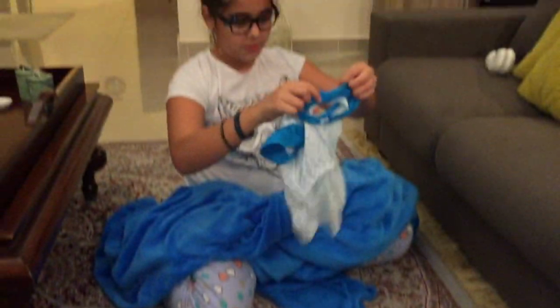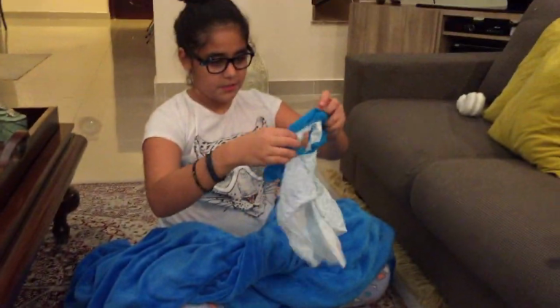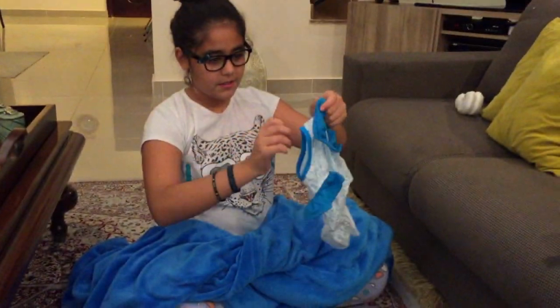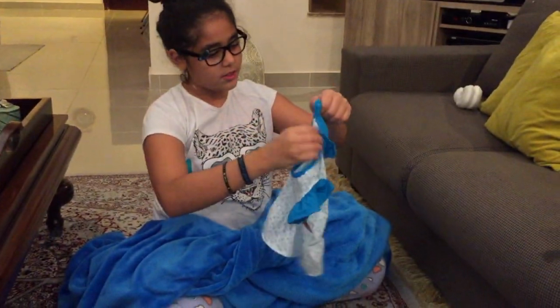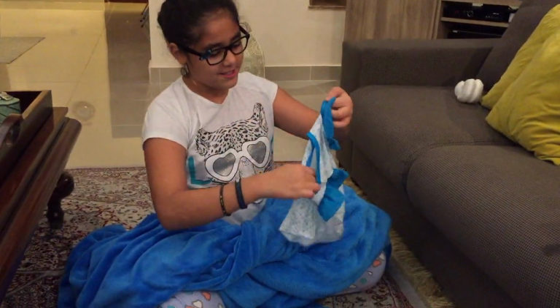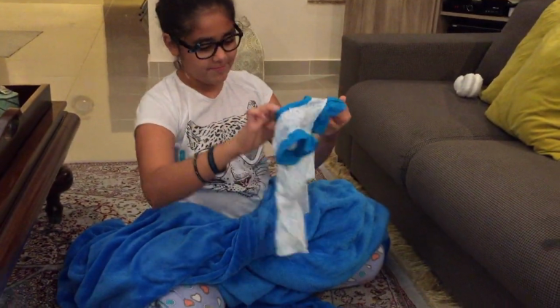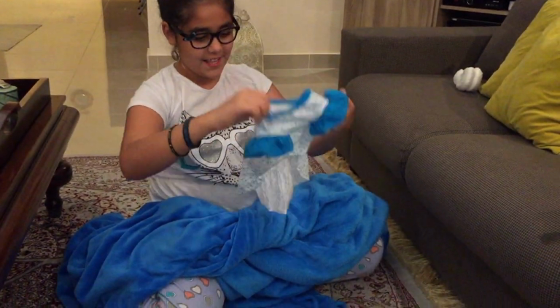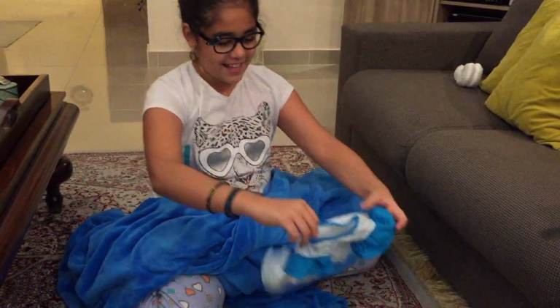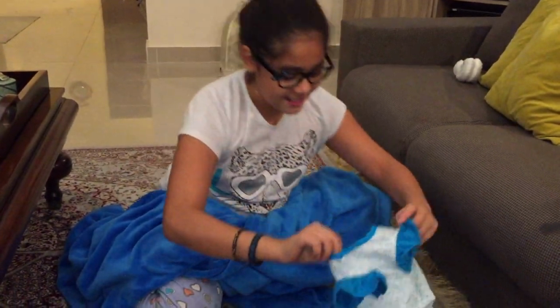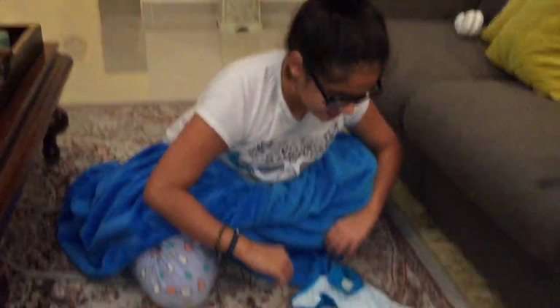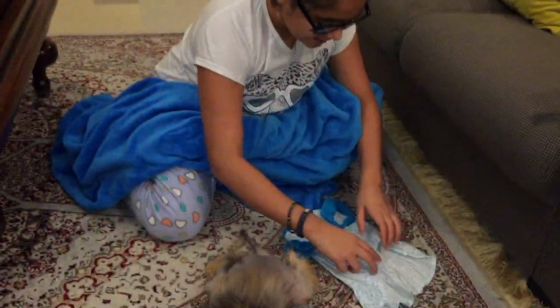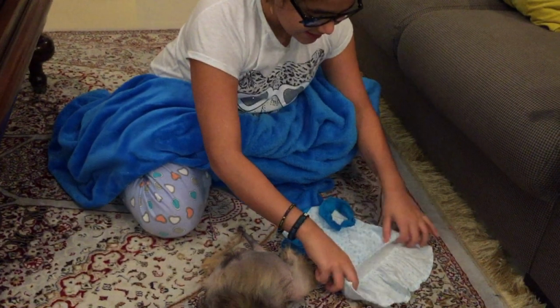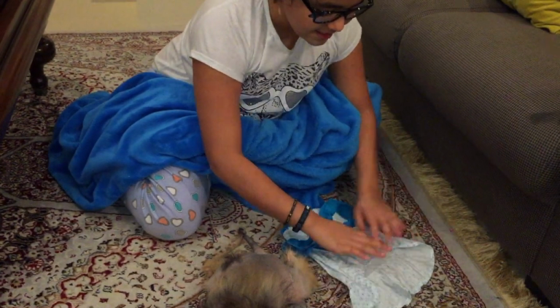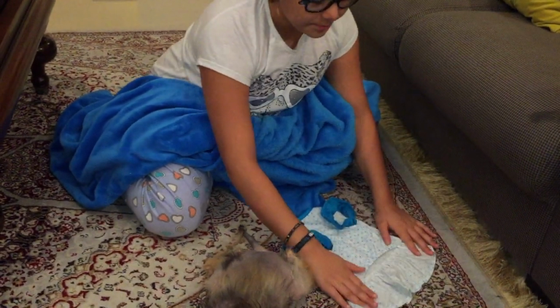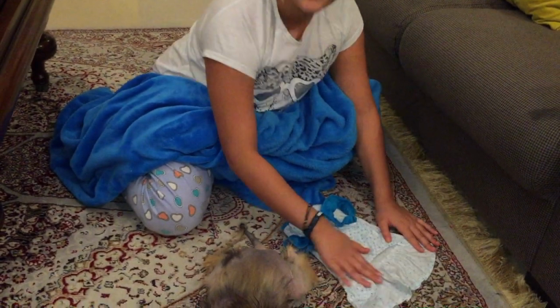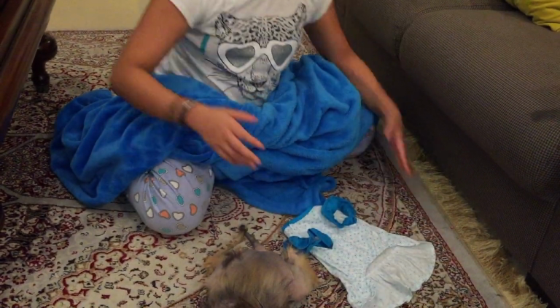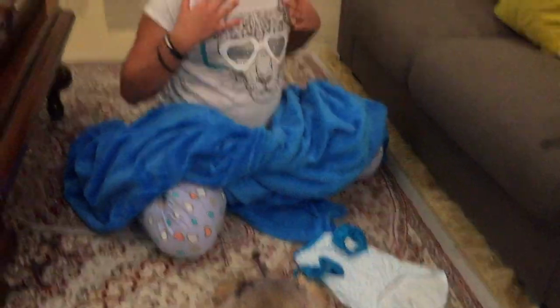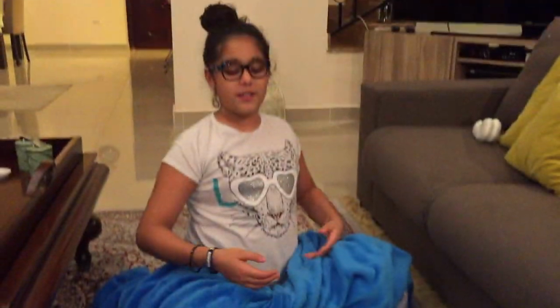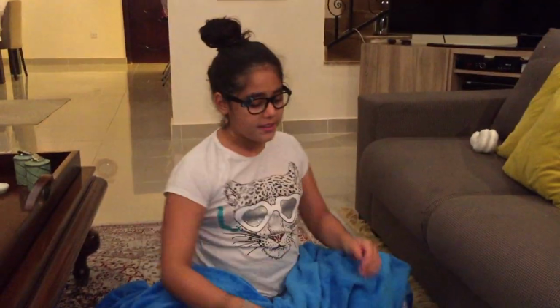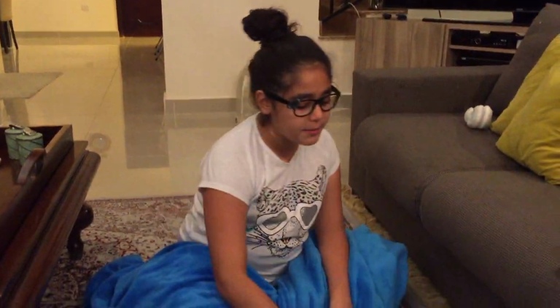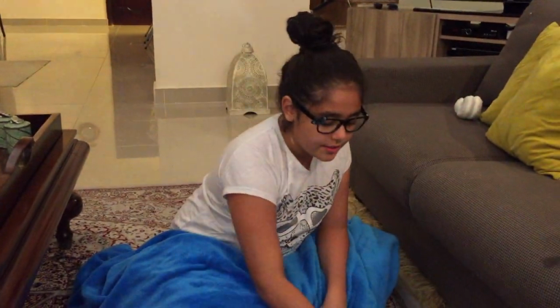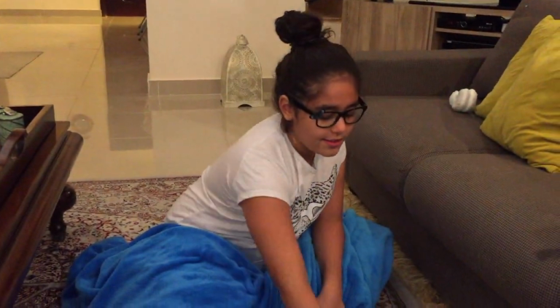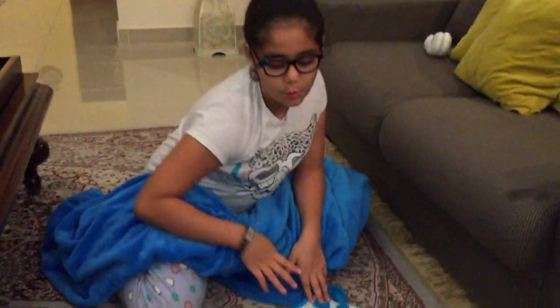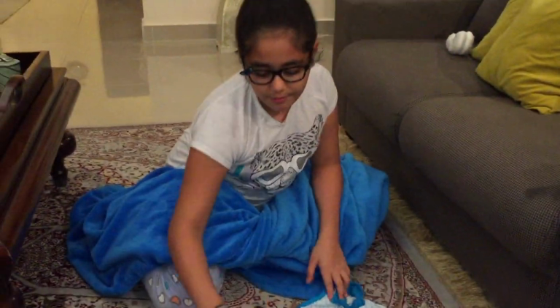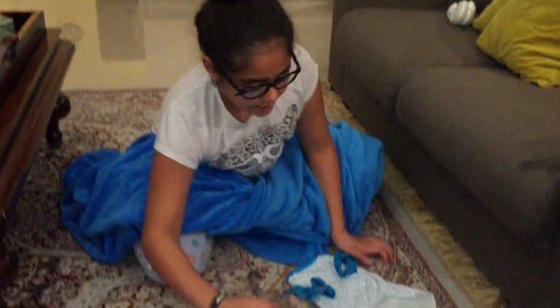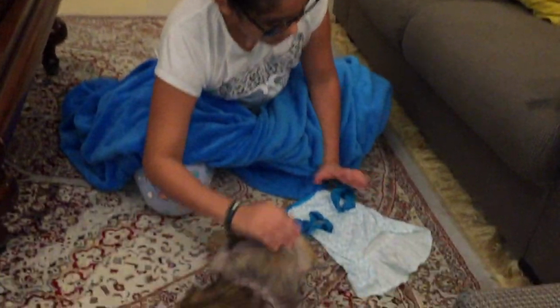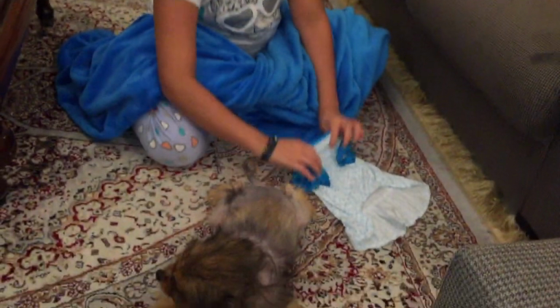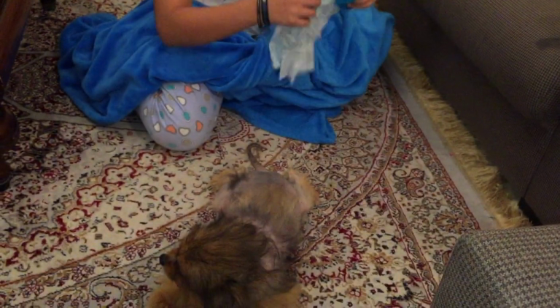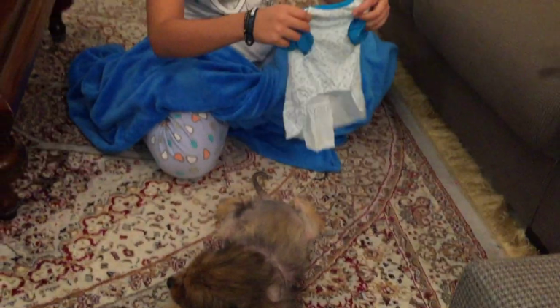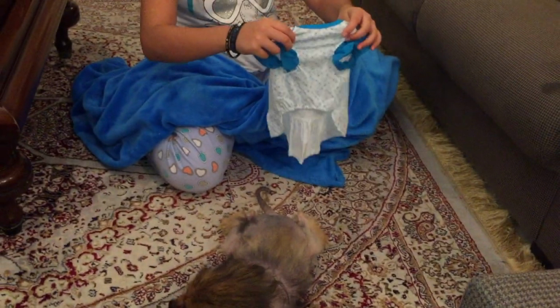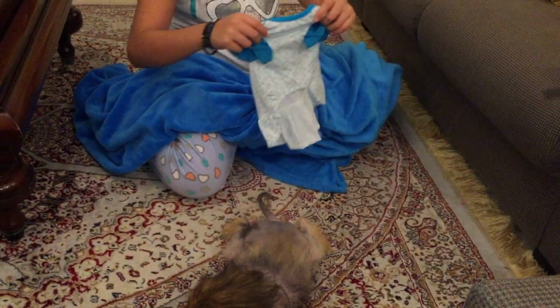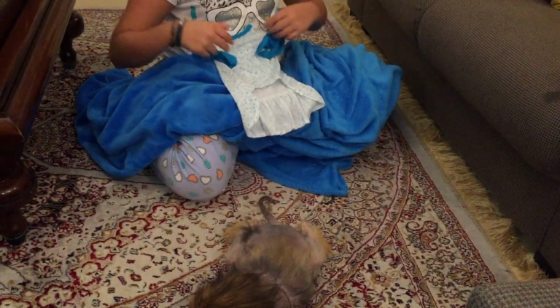Okie dokie, the dress is out. Candy, so this is where his stomach is going to be — there's a little opening here. And then this part is where his back is going to be.